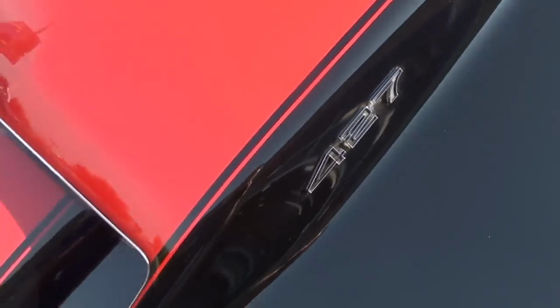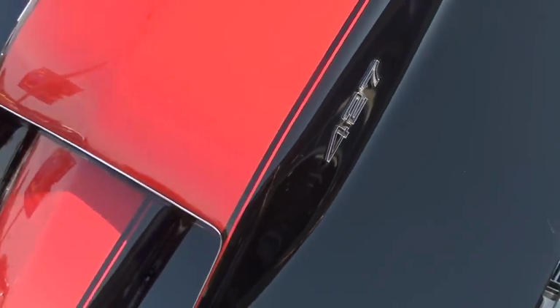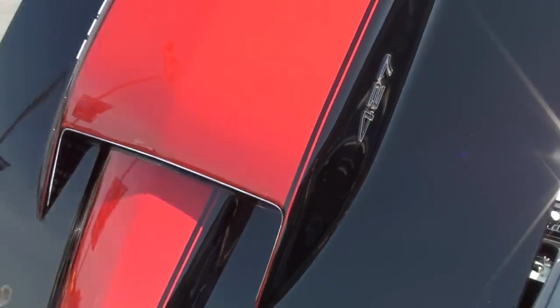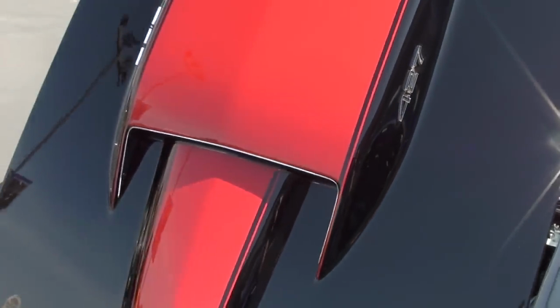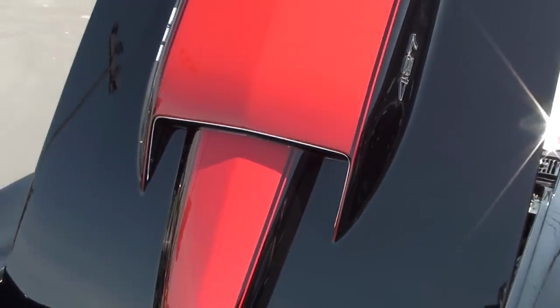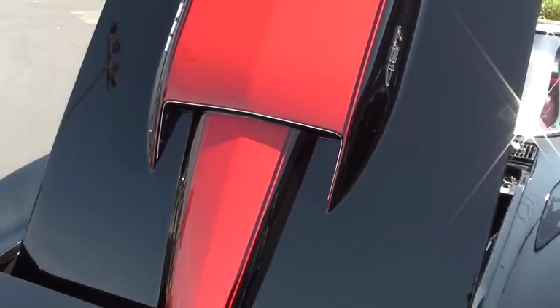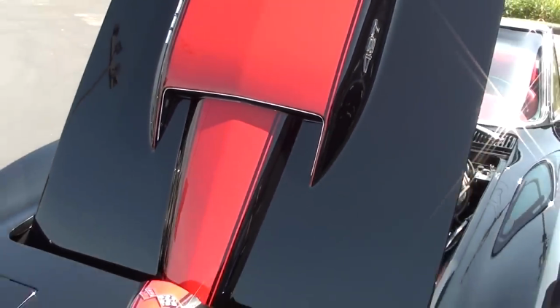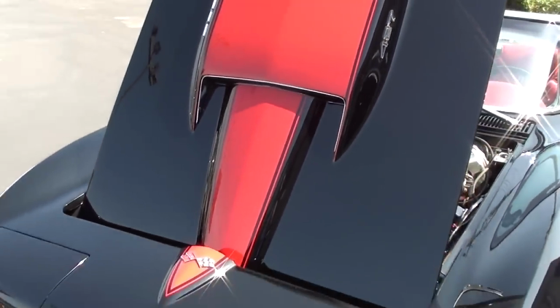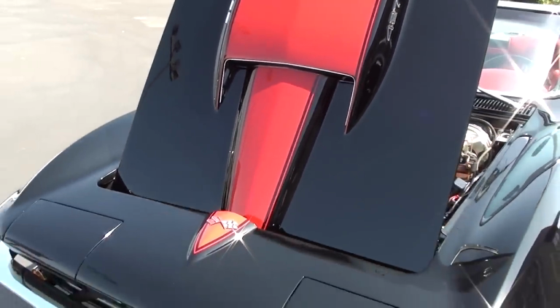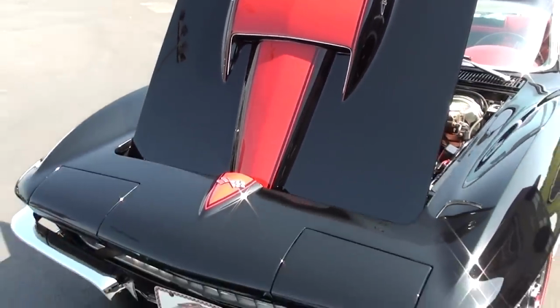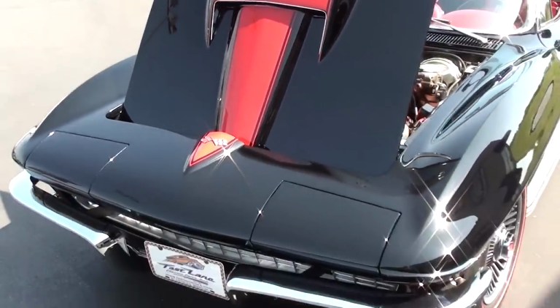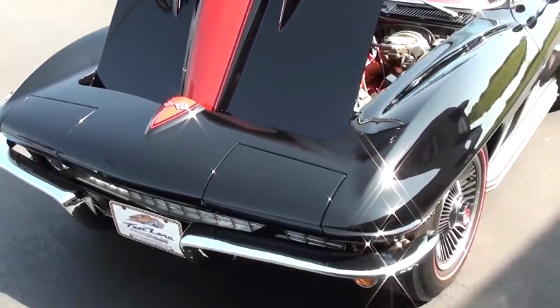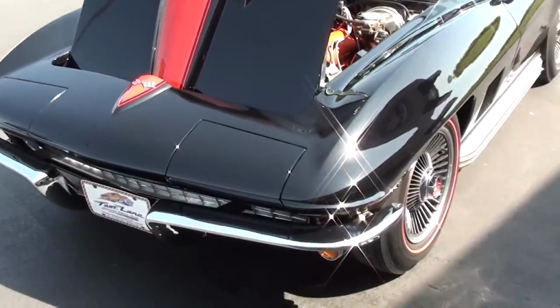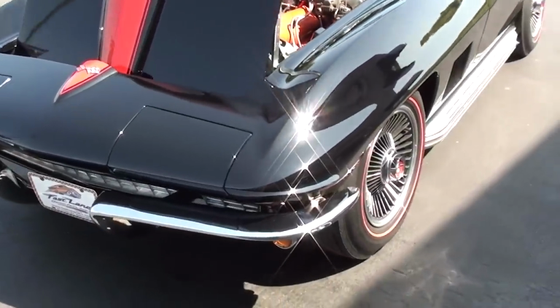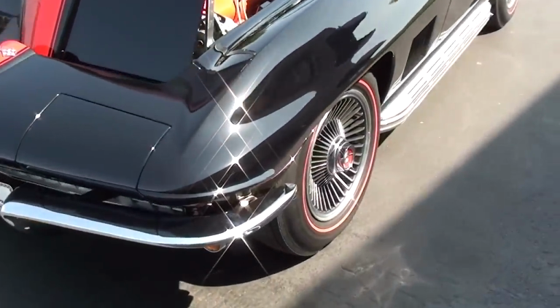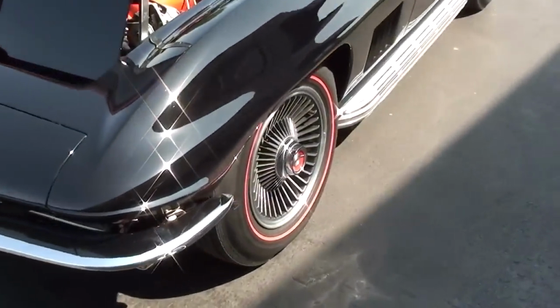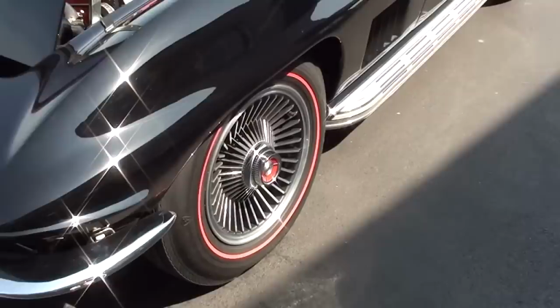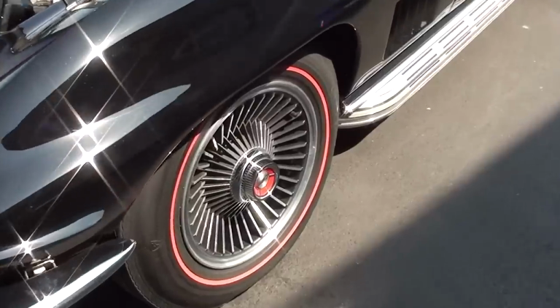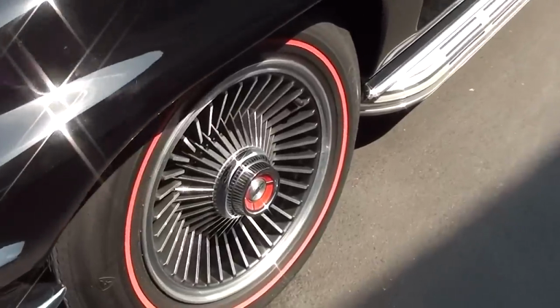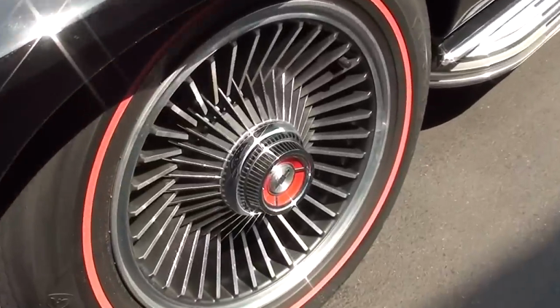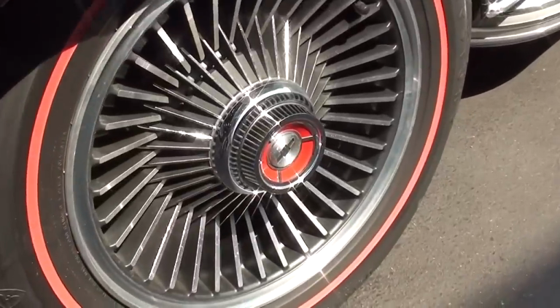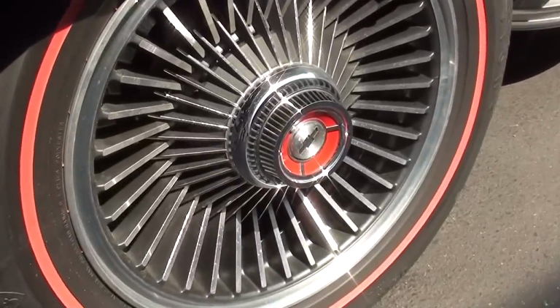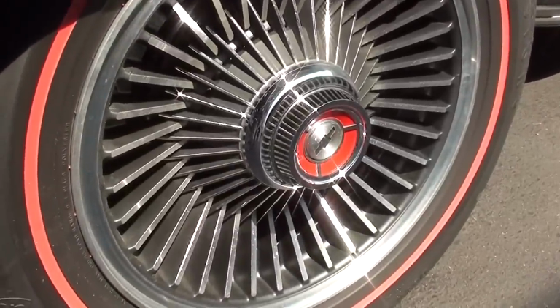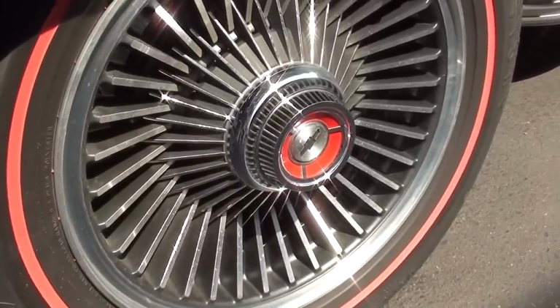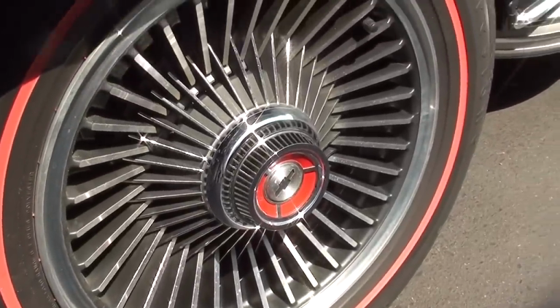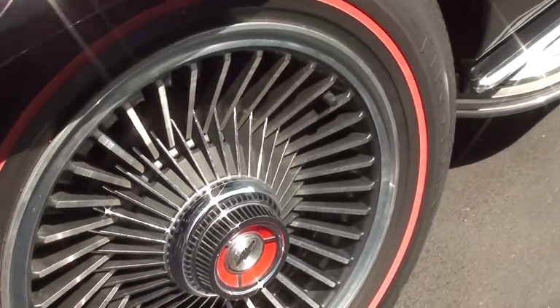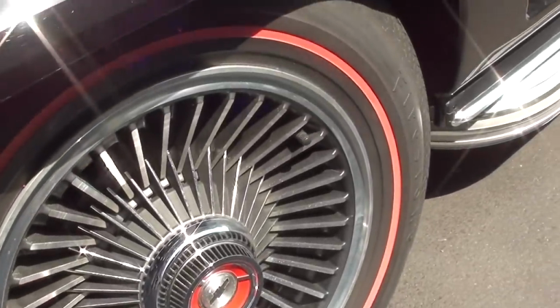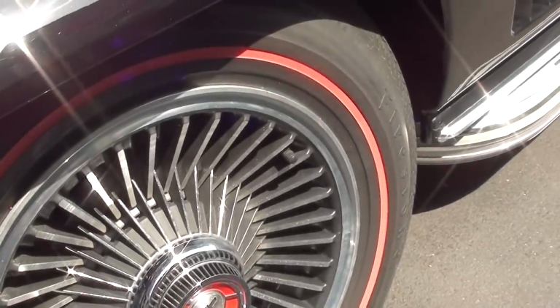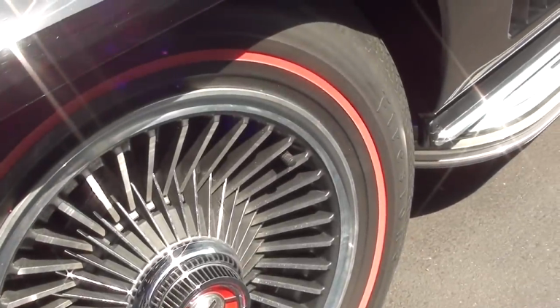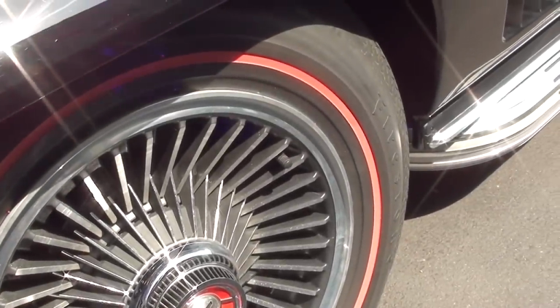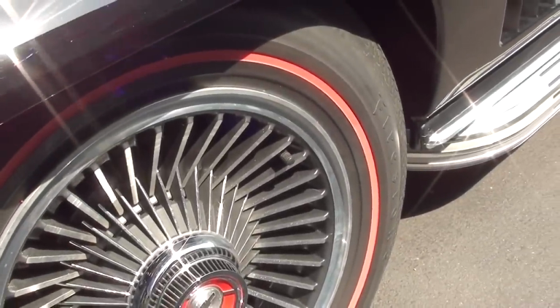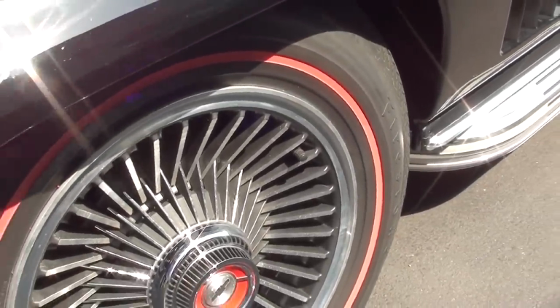It's riding on a set of those turbine-style wheels with the red line tires — those are Firestones. Very nice.